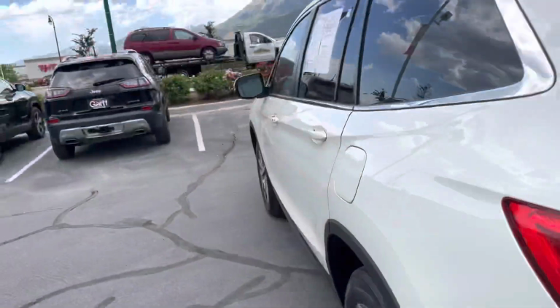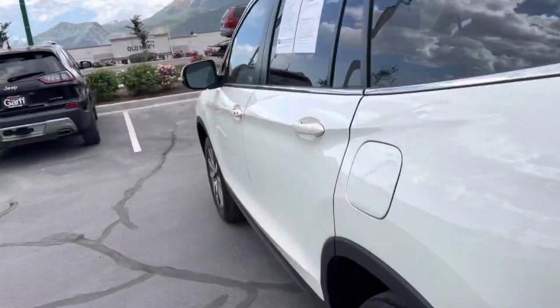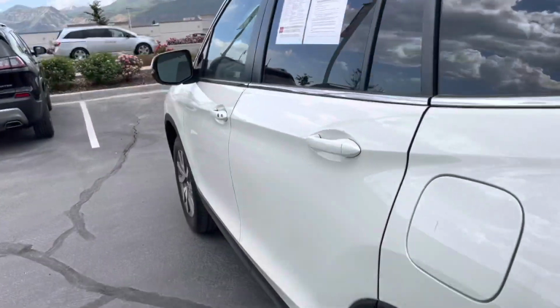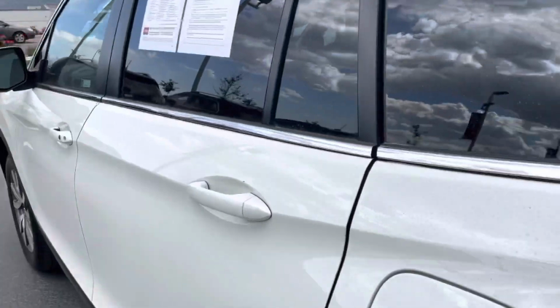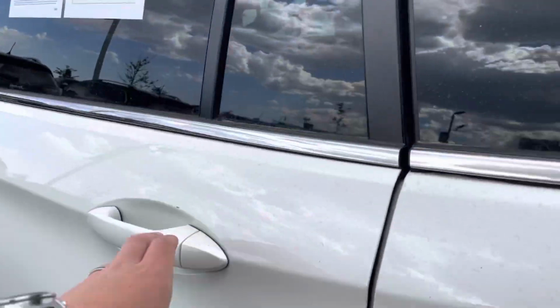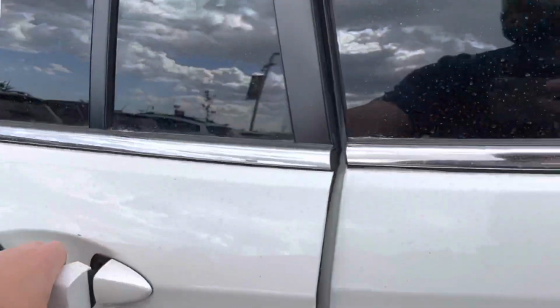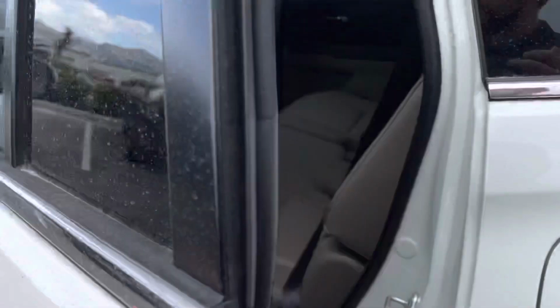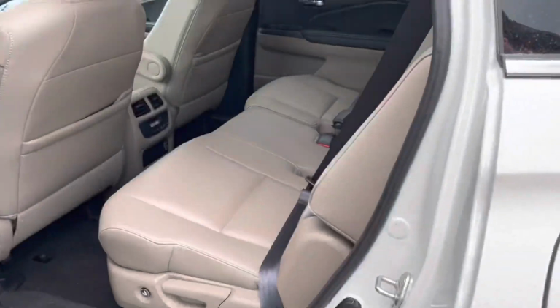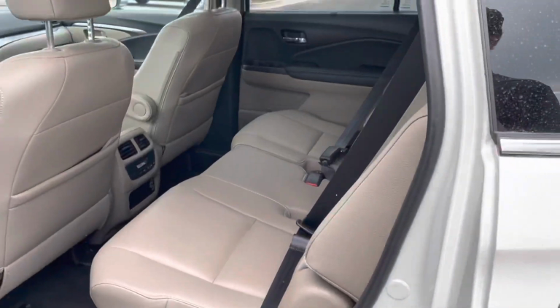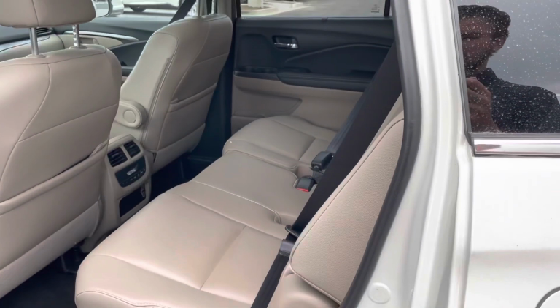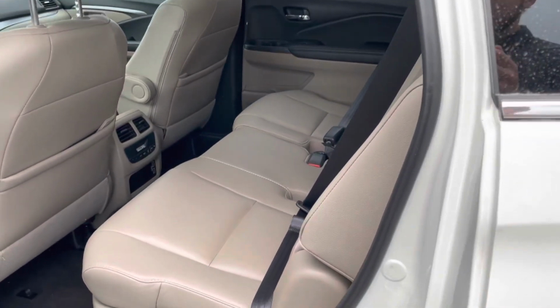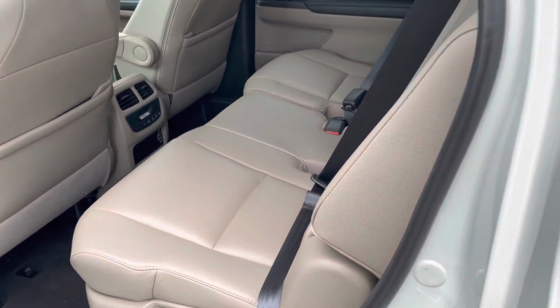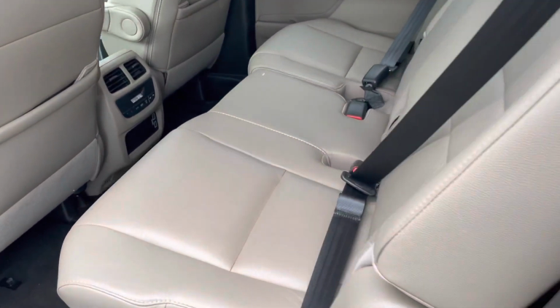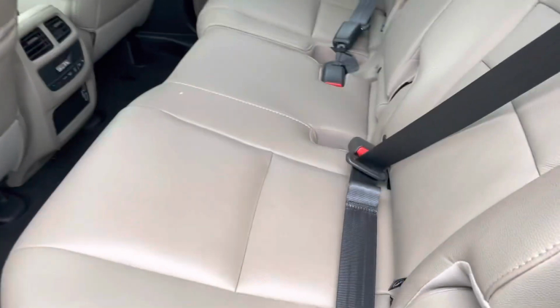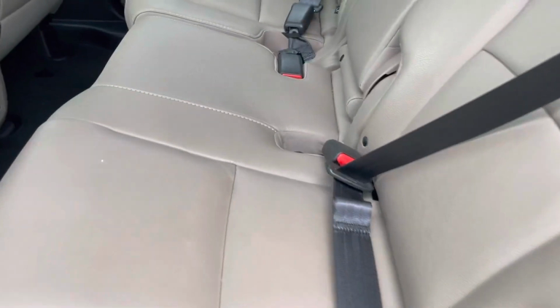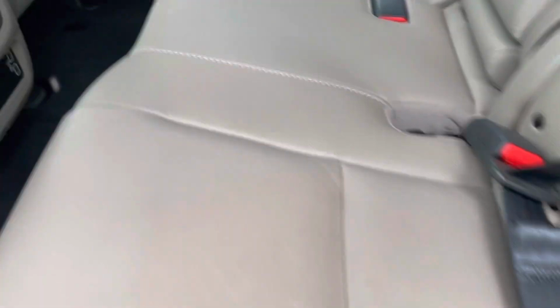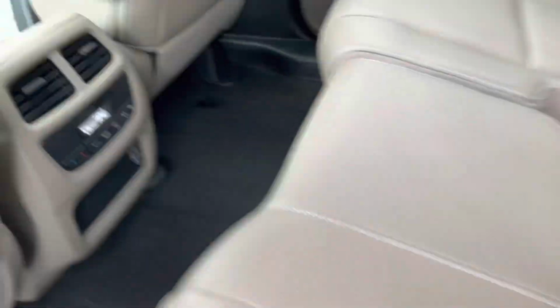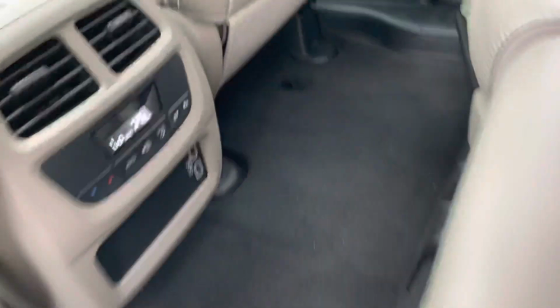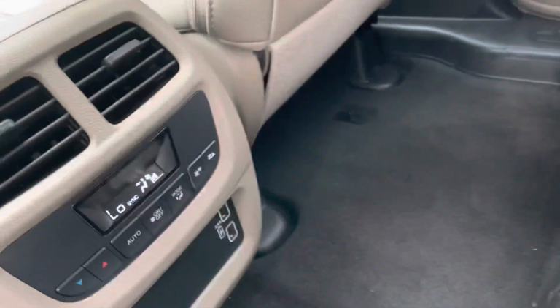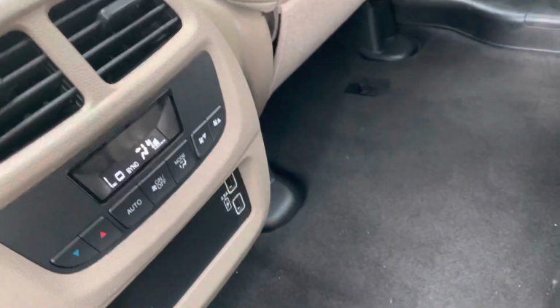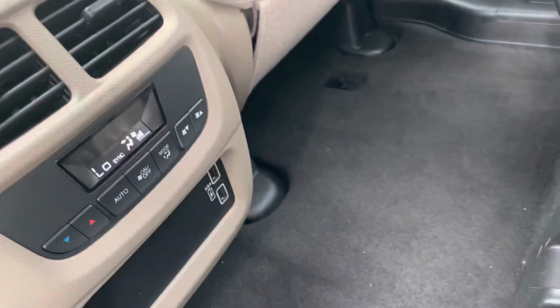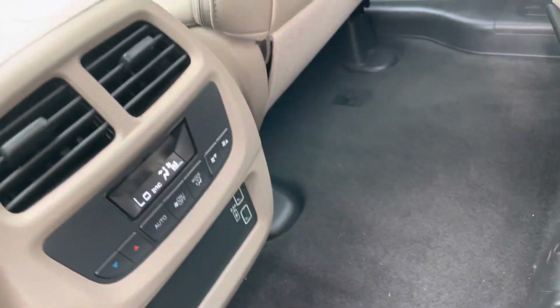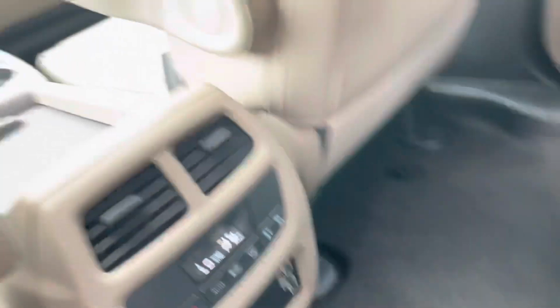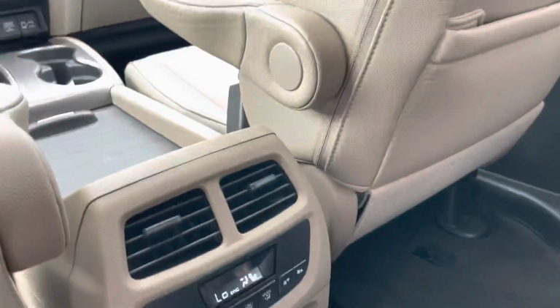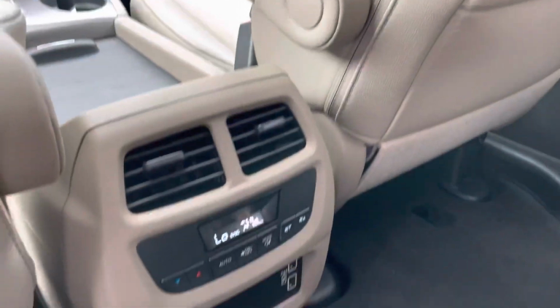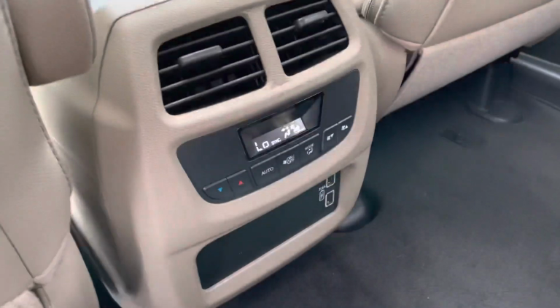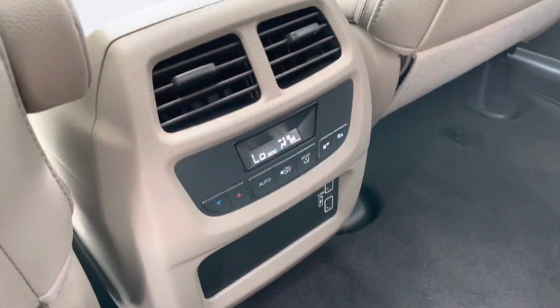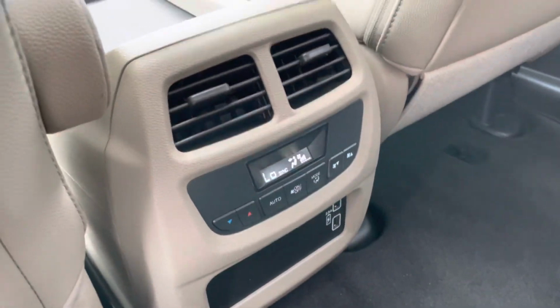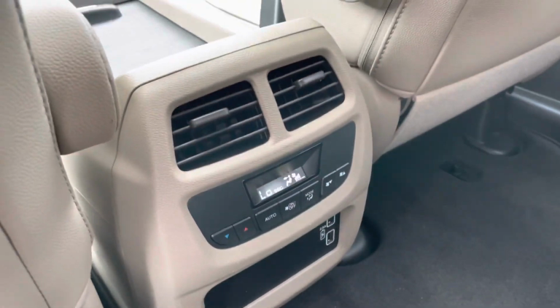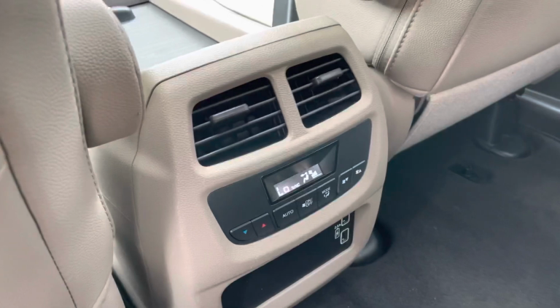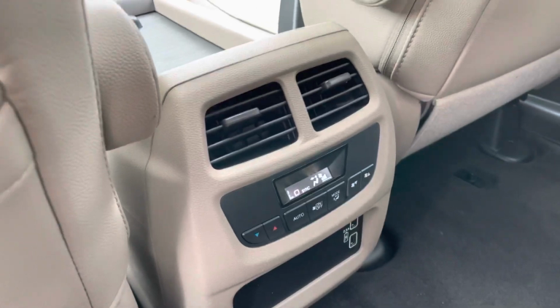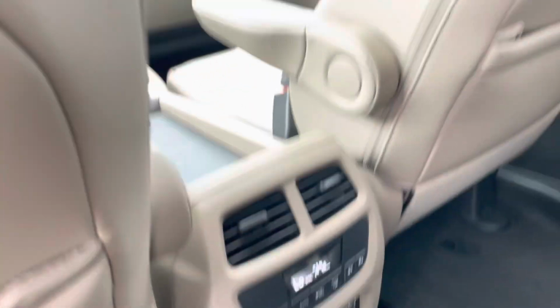Coming to the back seats, there's a ton of room and it's super comfortable. There are two charging ports for passengers in the back for their phones, and they also have their own temperature control, which is really nice.